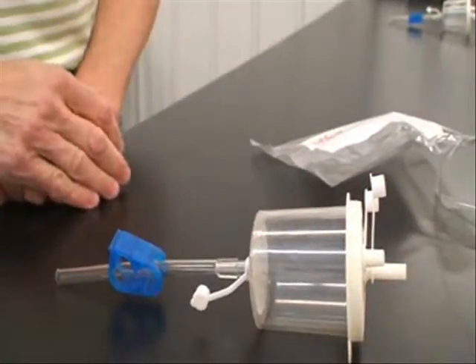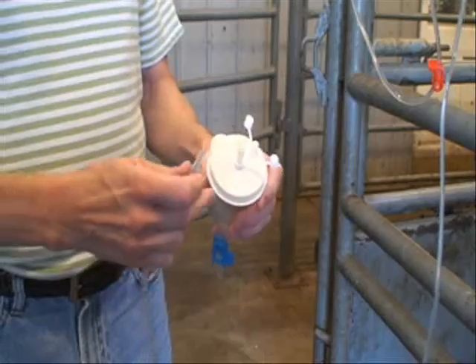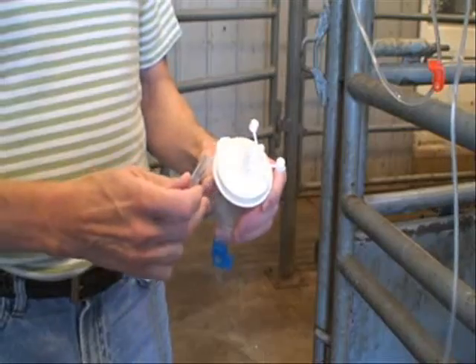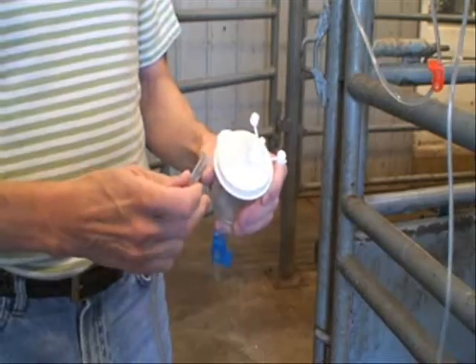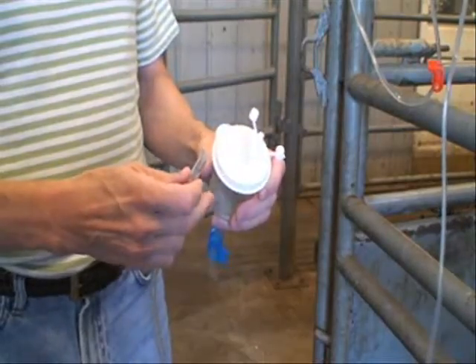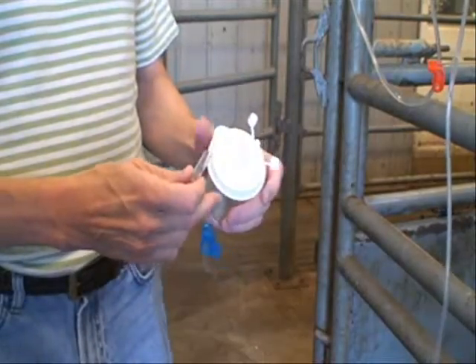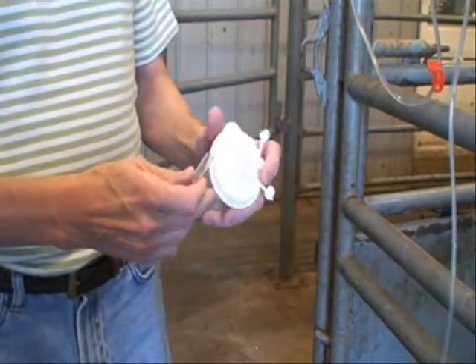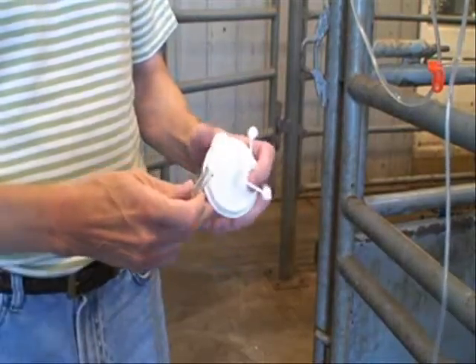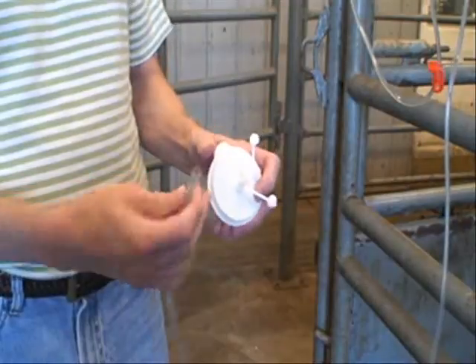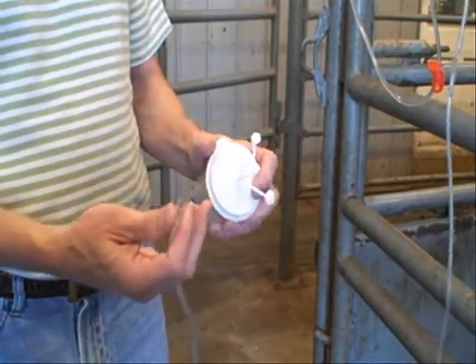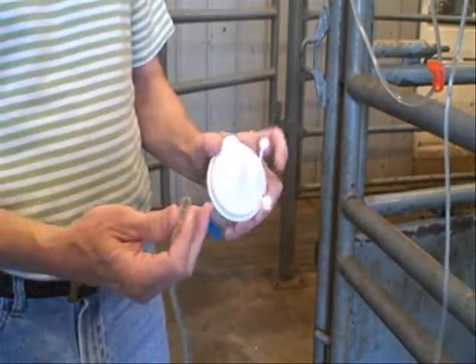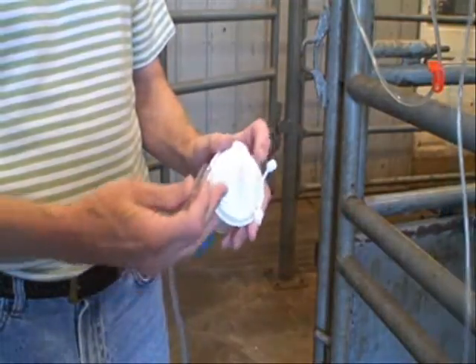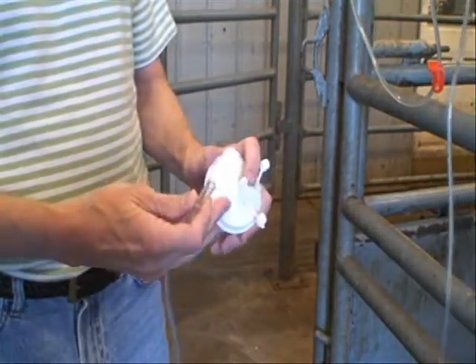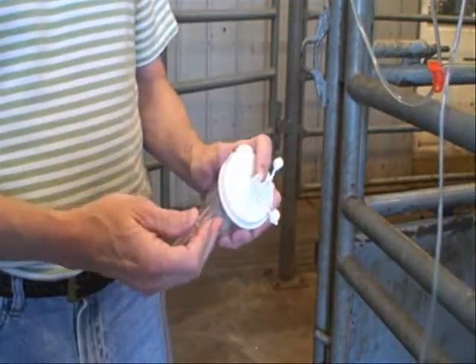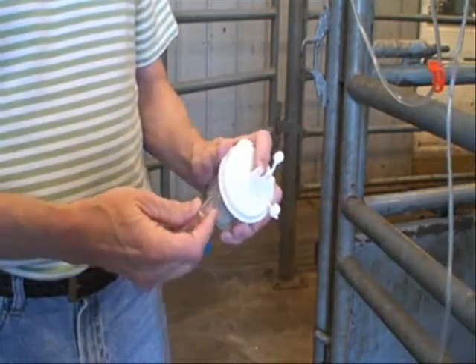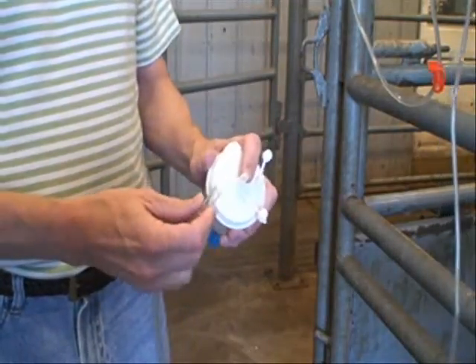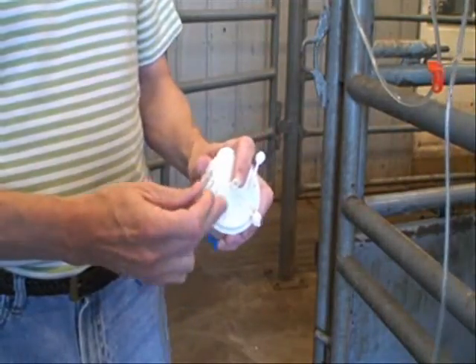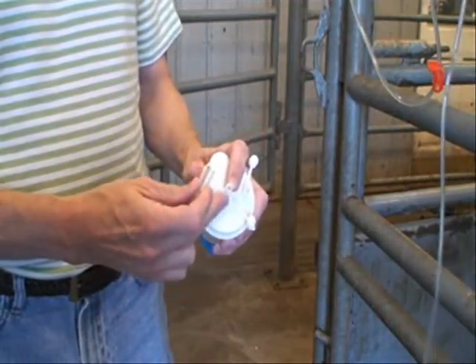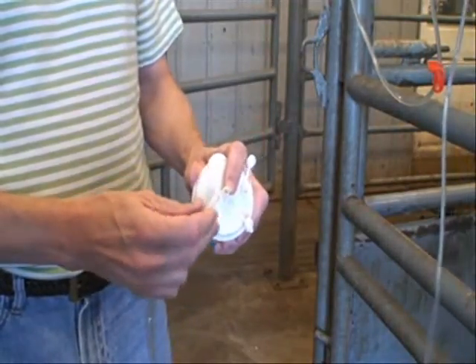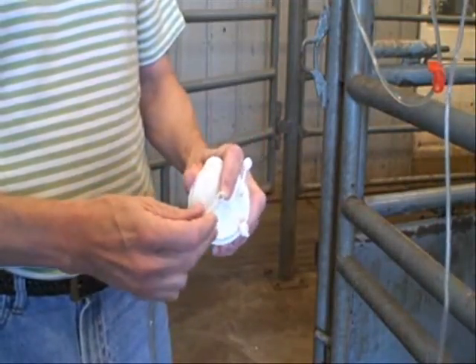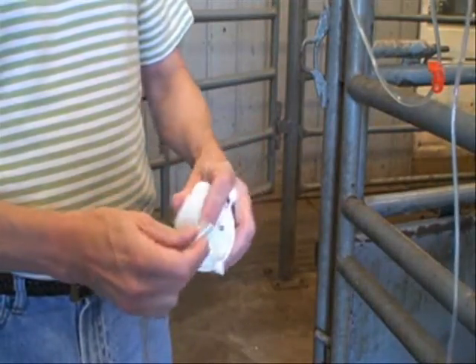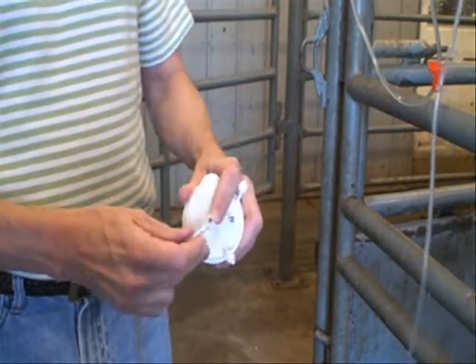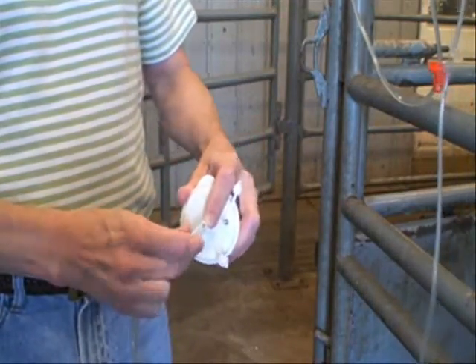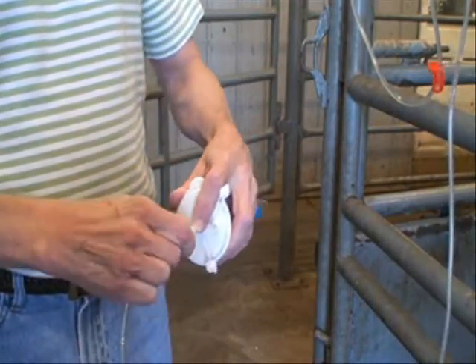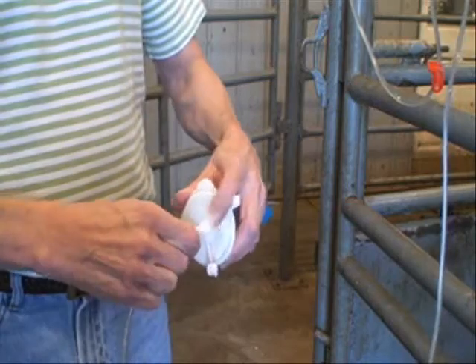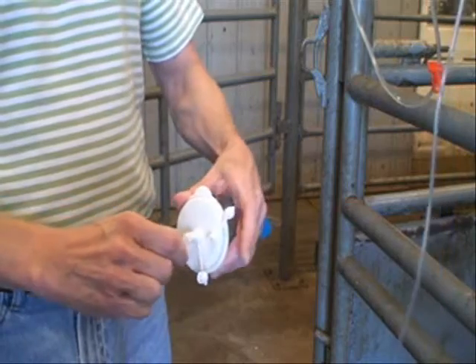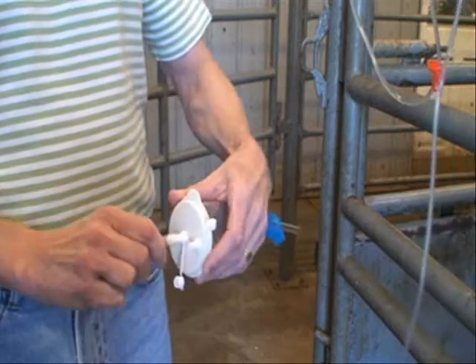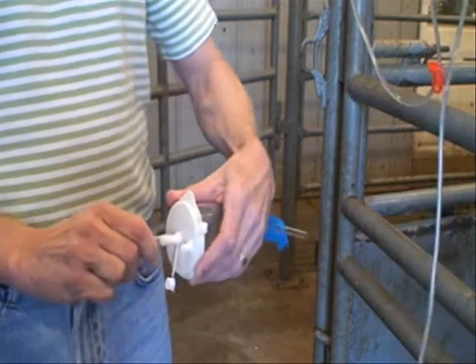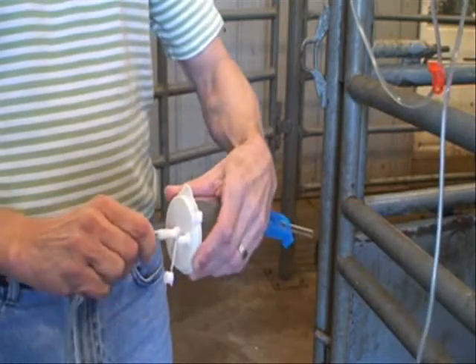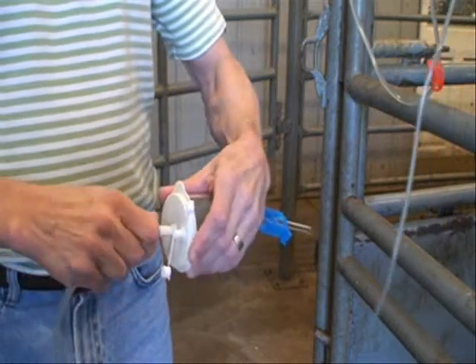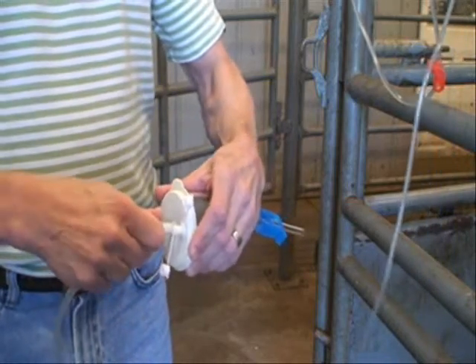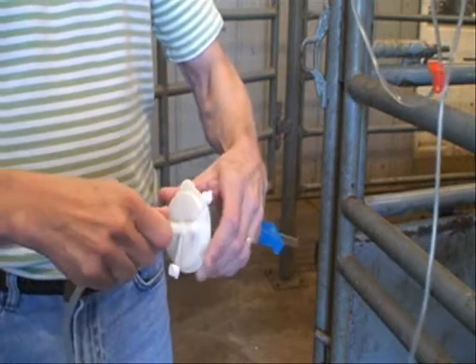Now we're stall side with the filter. Take the Y tubing set, put your finger as a little back stop, push that over, then push and twist.